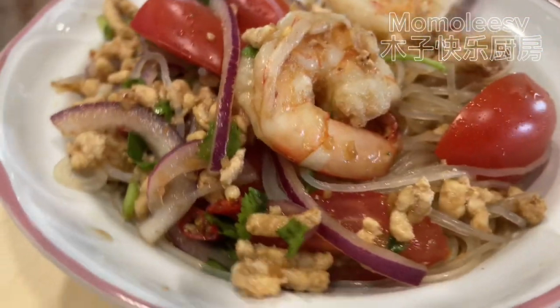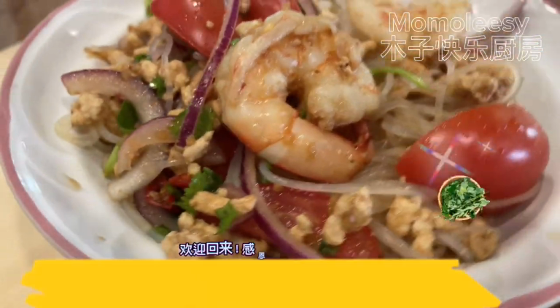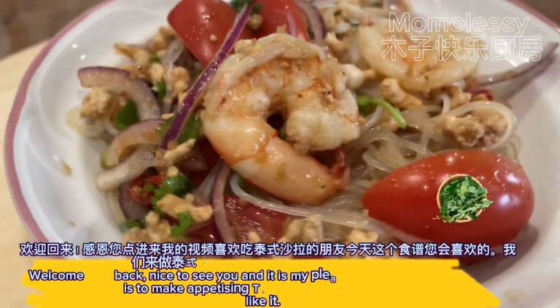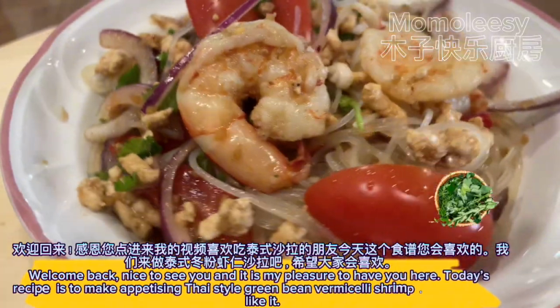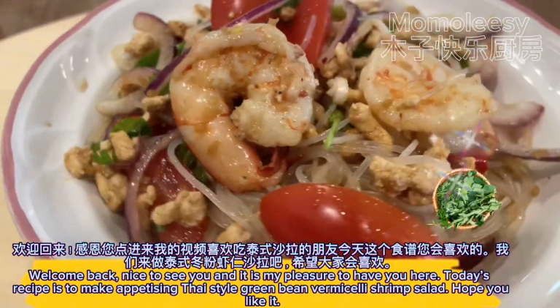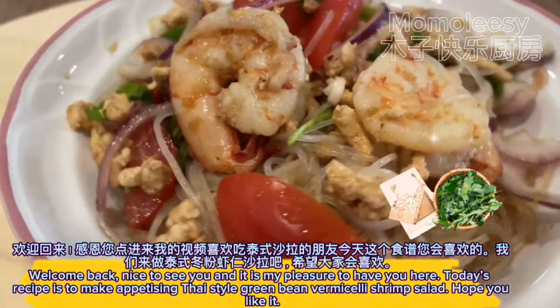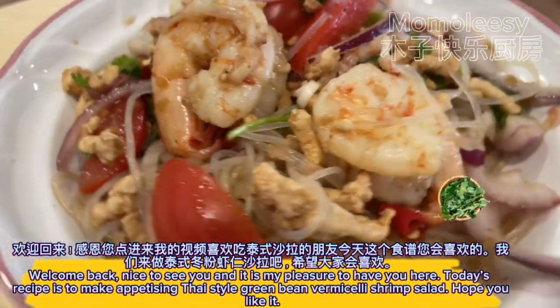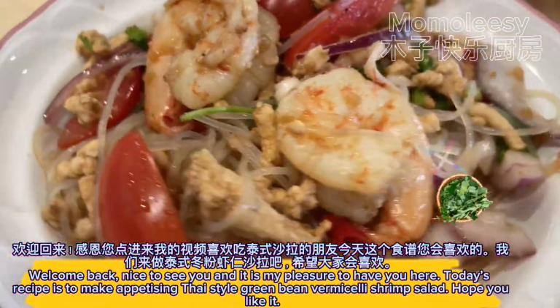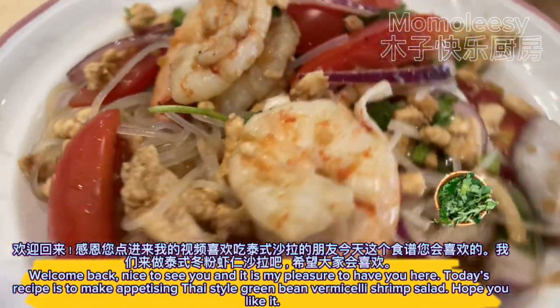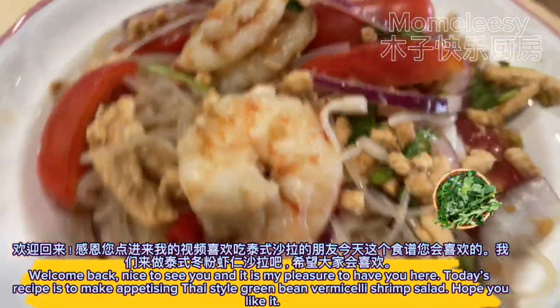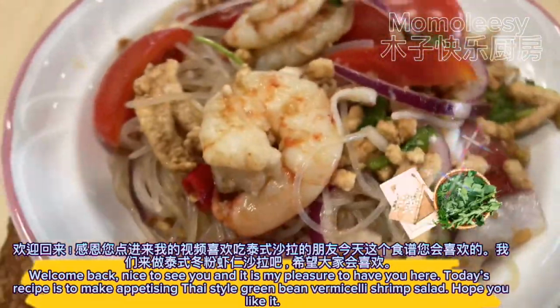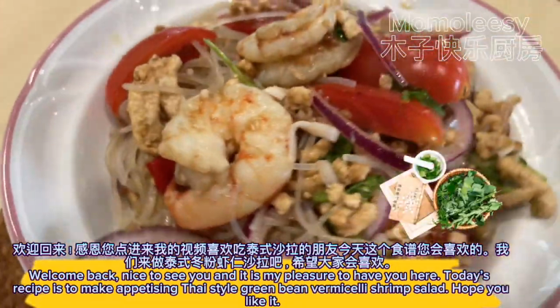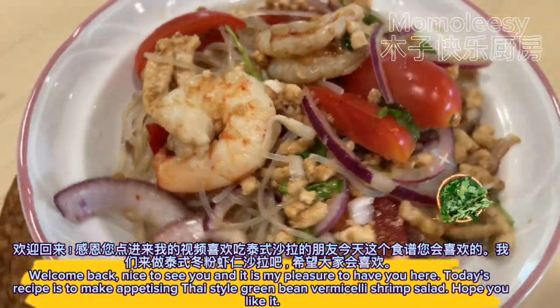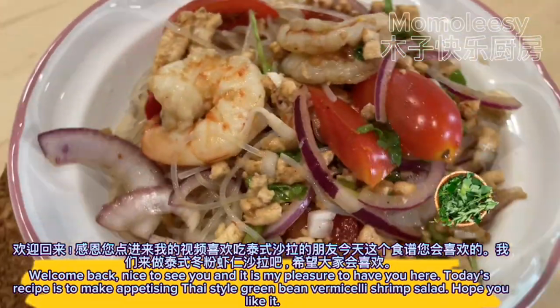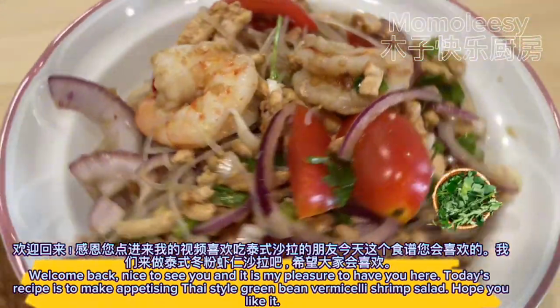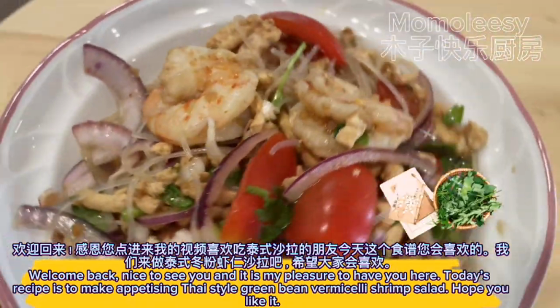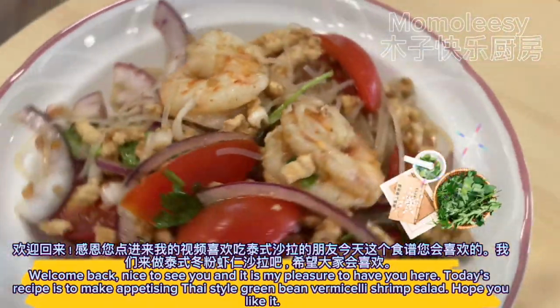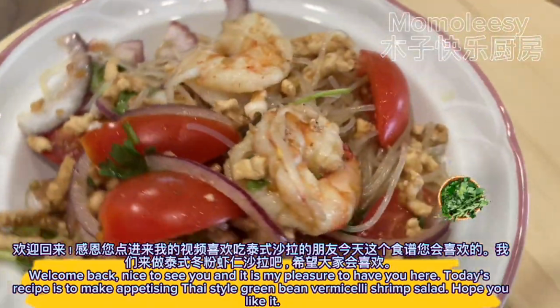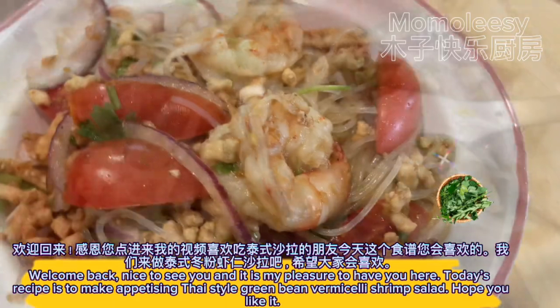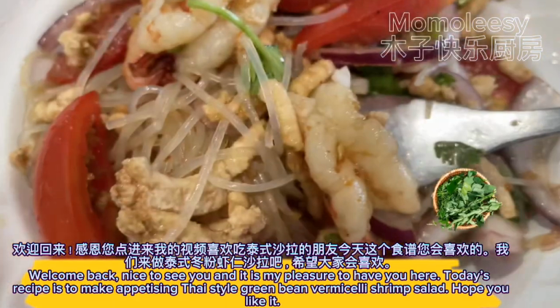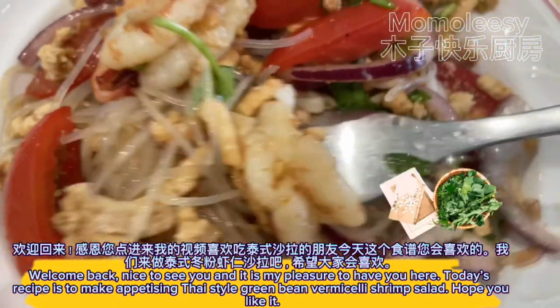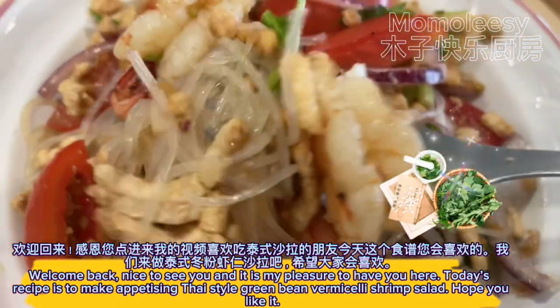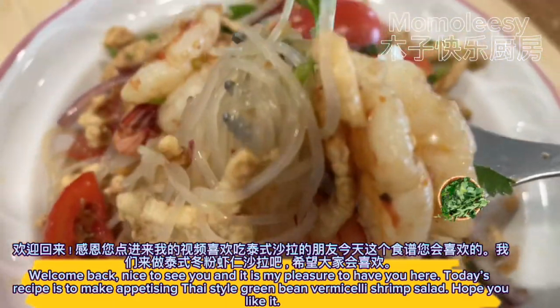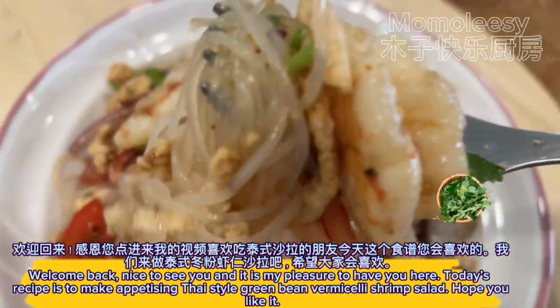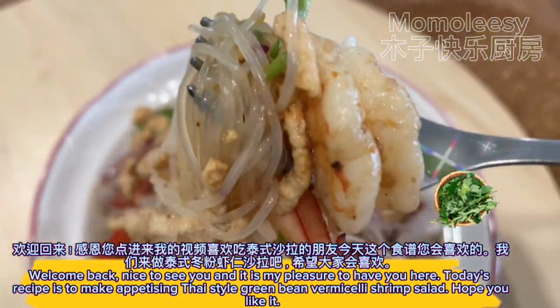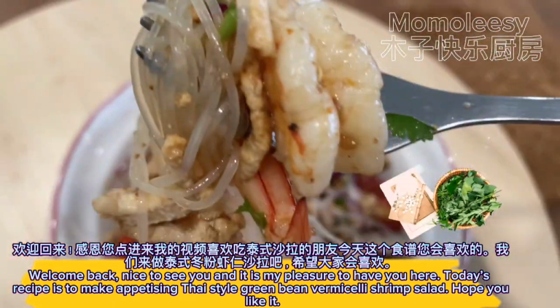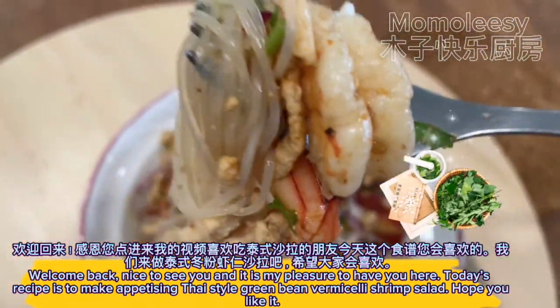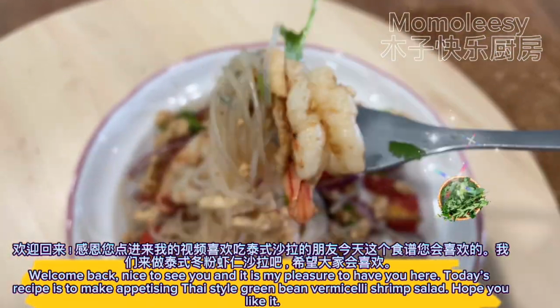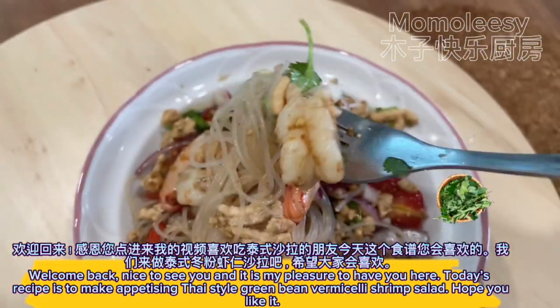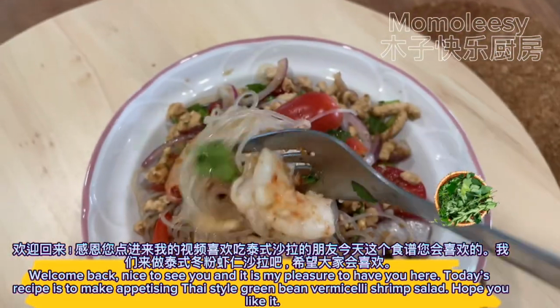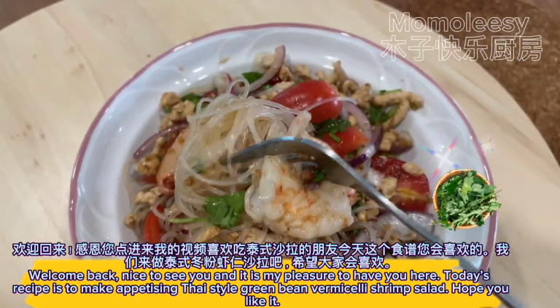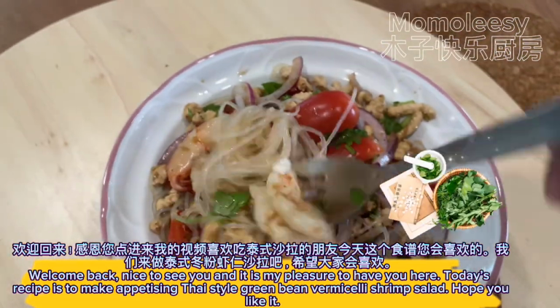Welcome back, nice to see you, and it is my pleasure to have you here. Today's recipe is to make appetizing Thai style green bean vermicelli shrimp salad. Hope you like it.